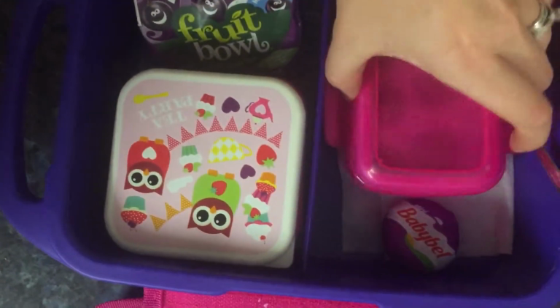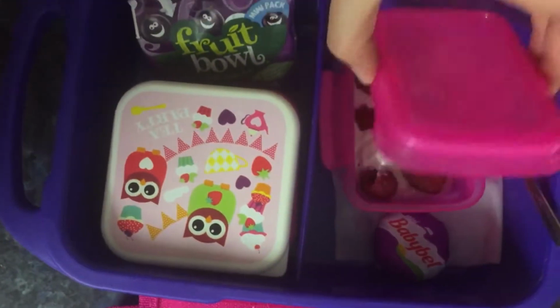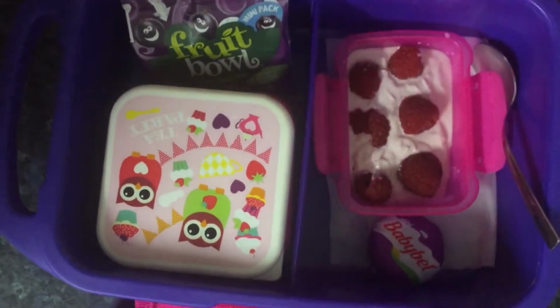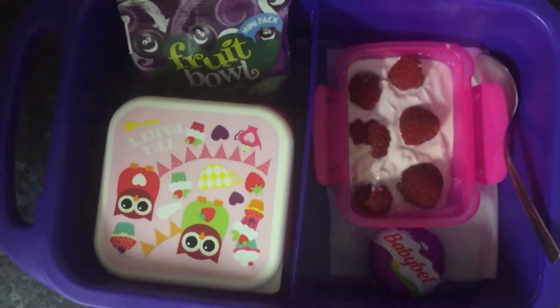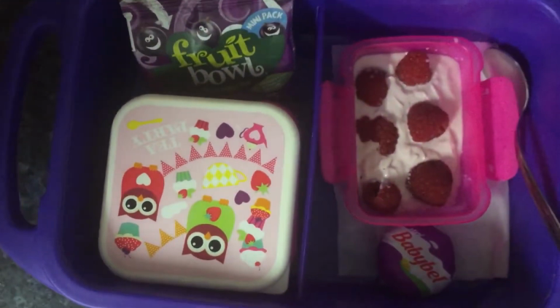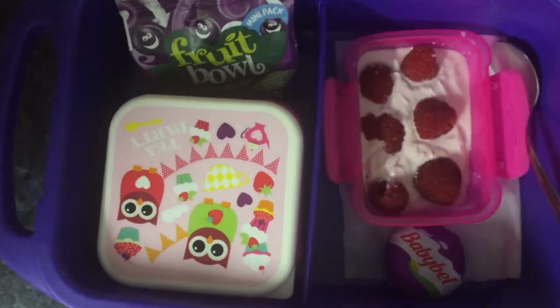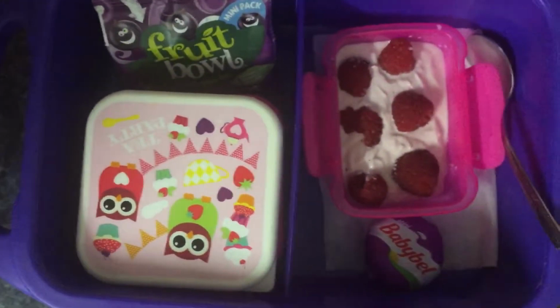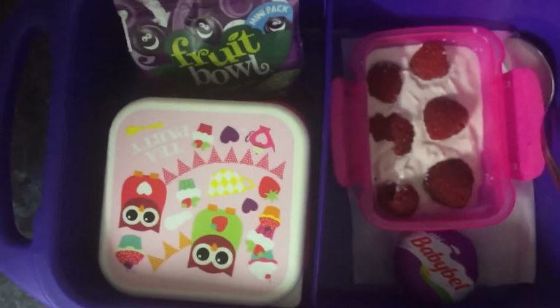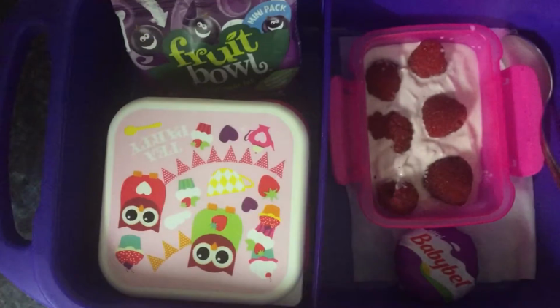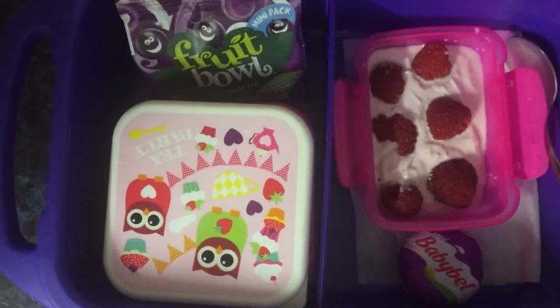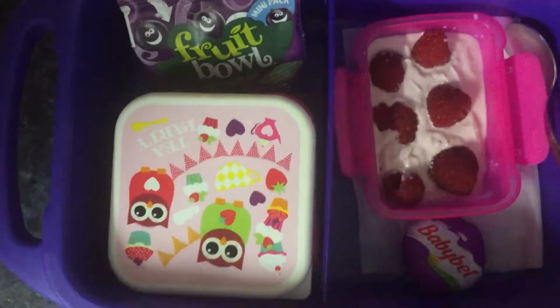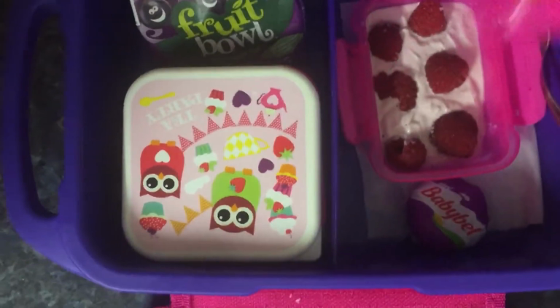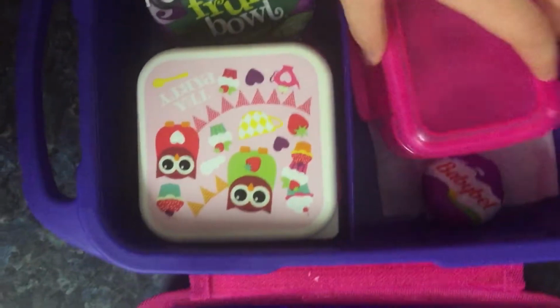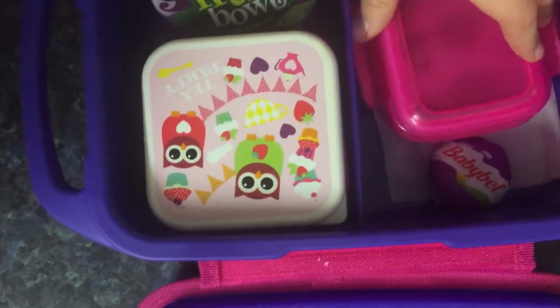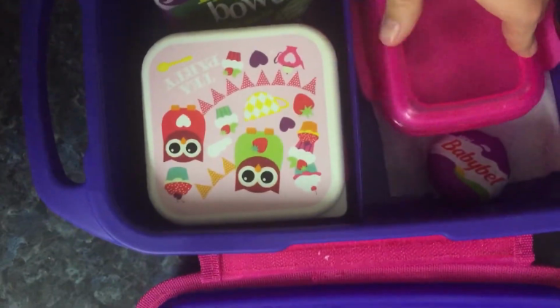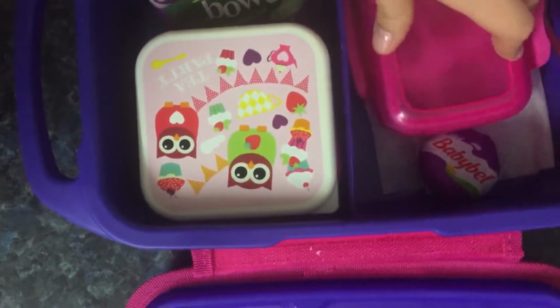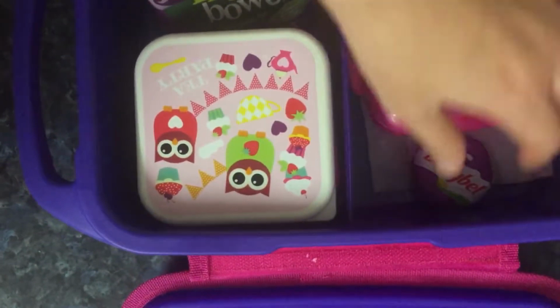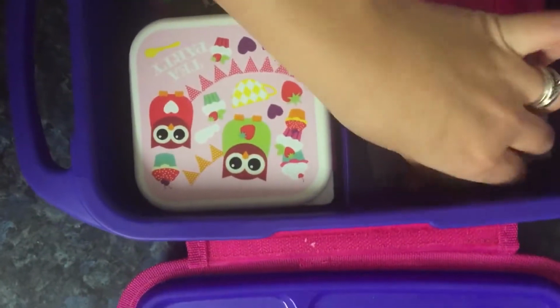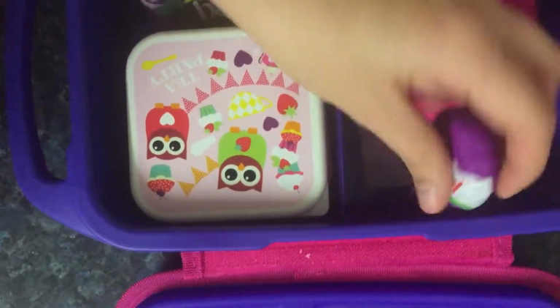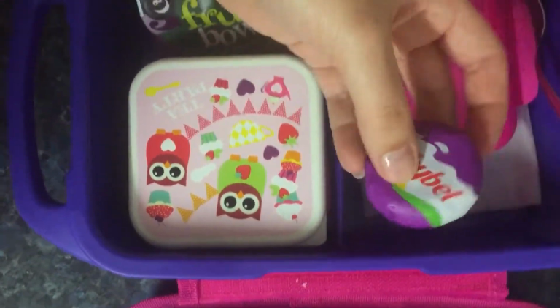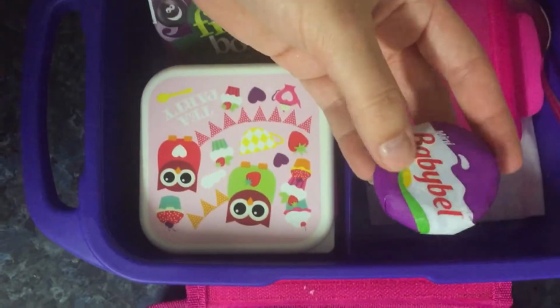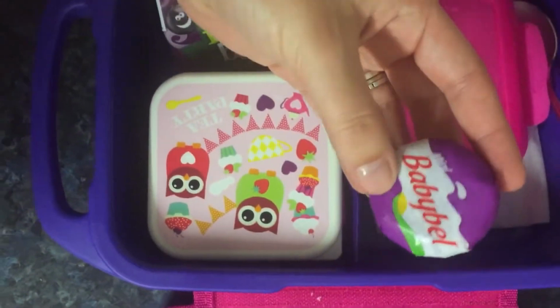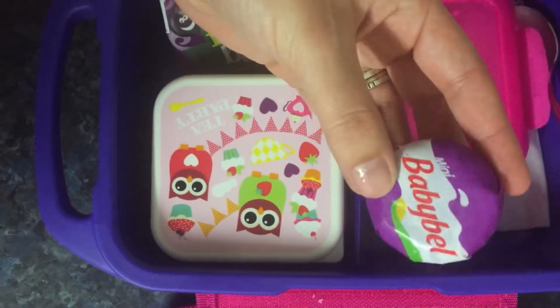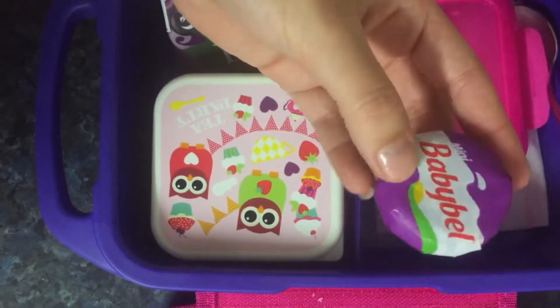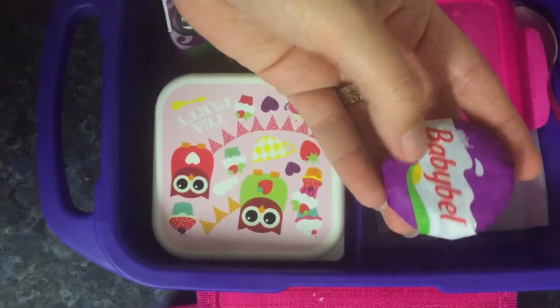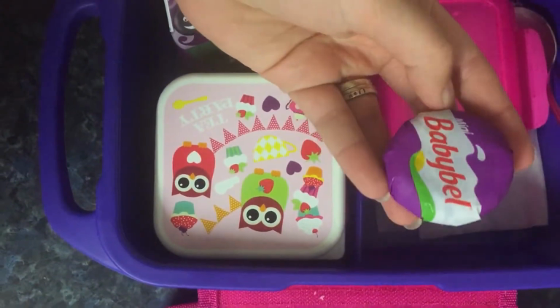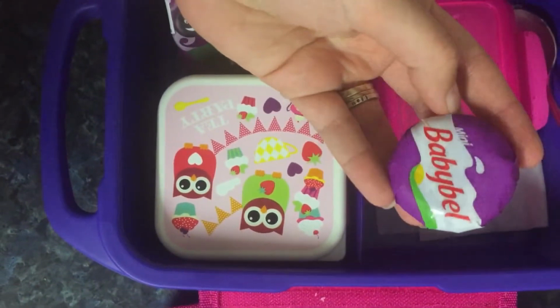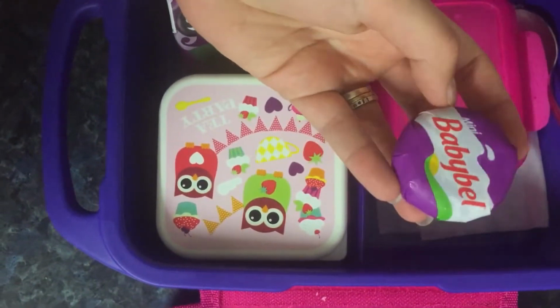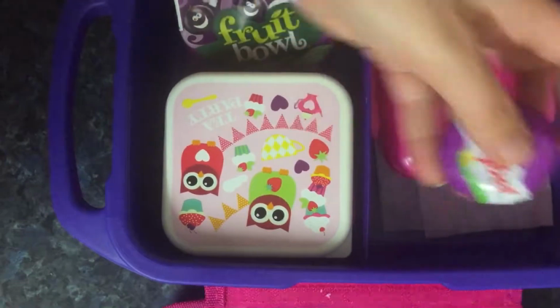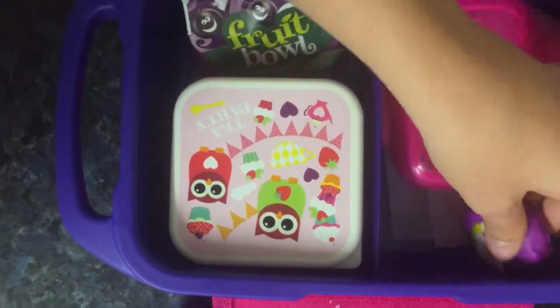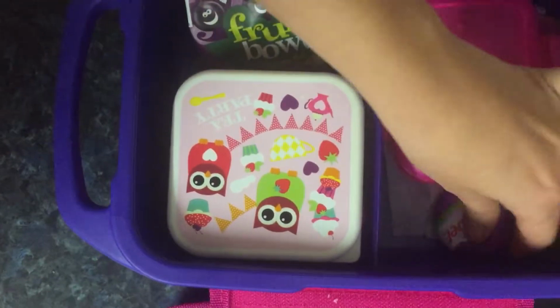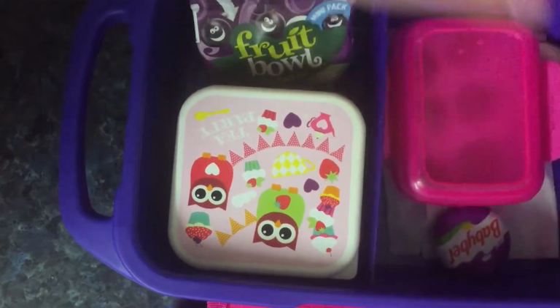She also has some strawberry yoghurt with some raspberries, and I've put in one of the mini Babybel cheeses.